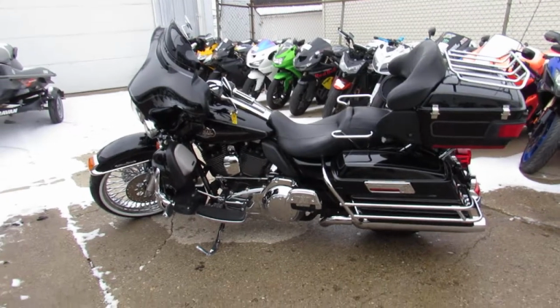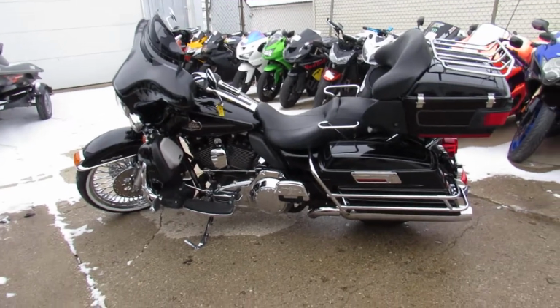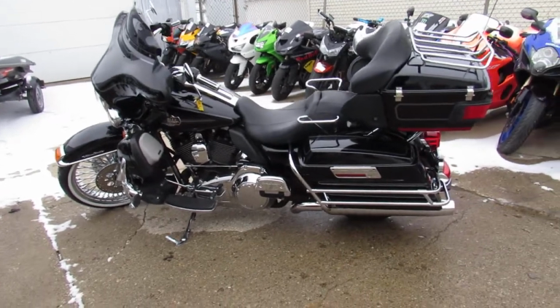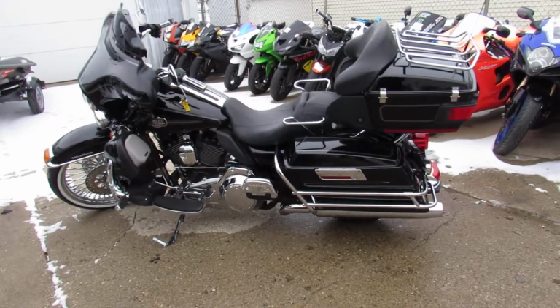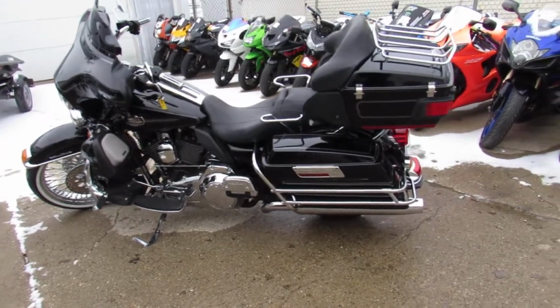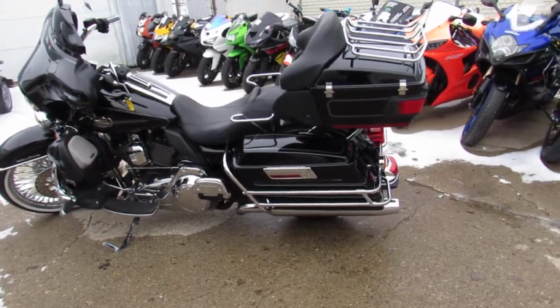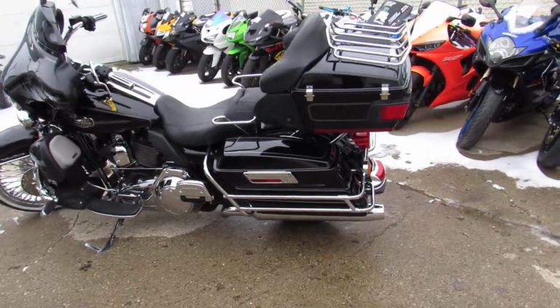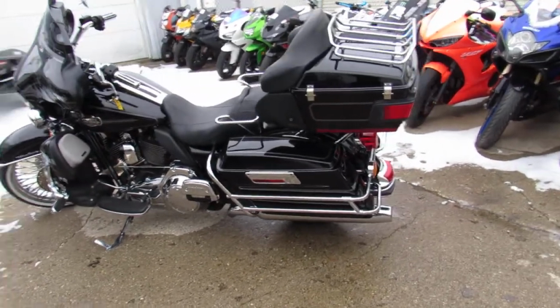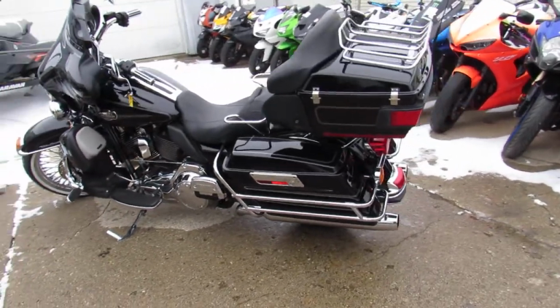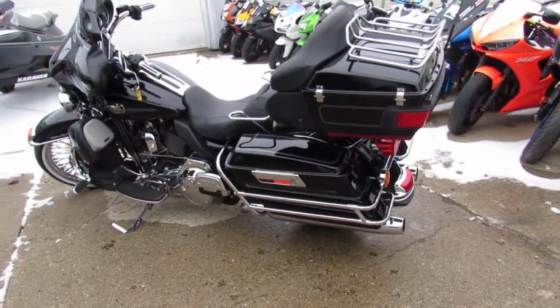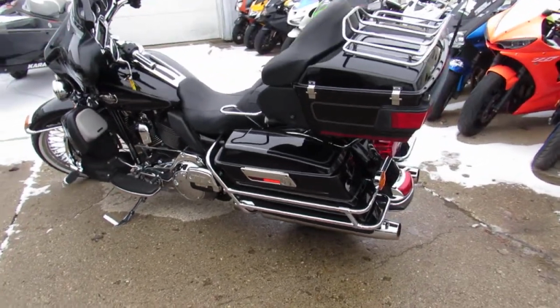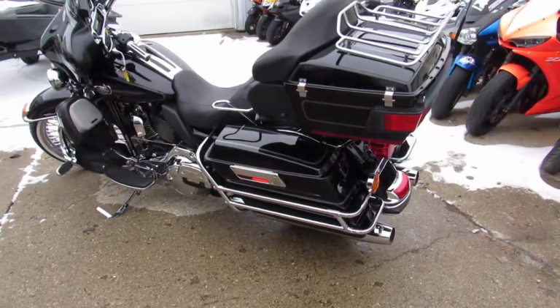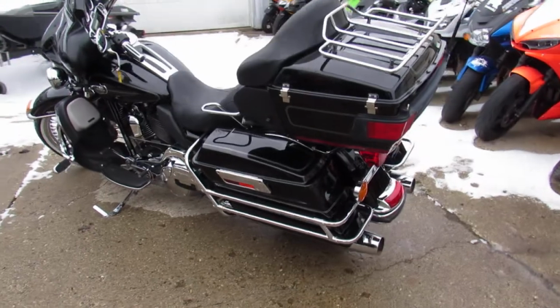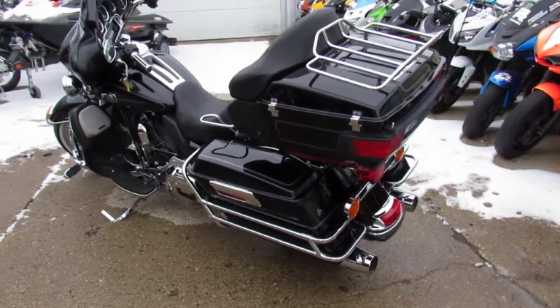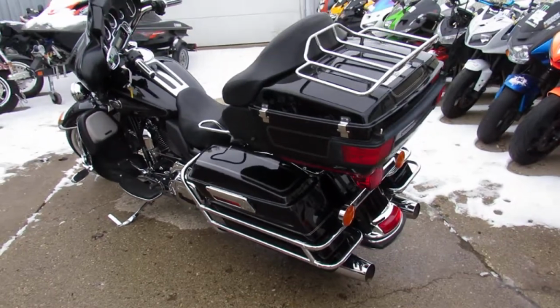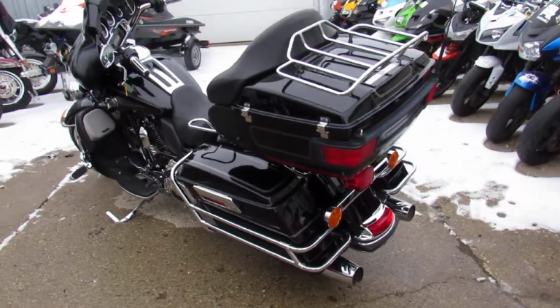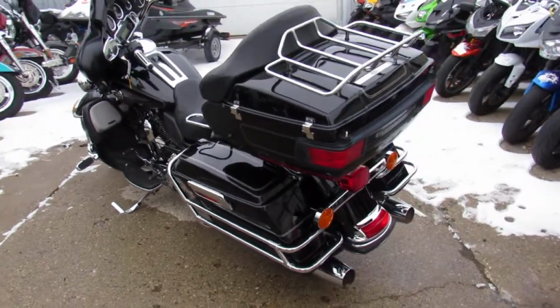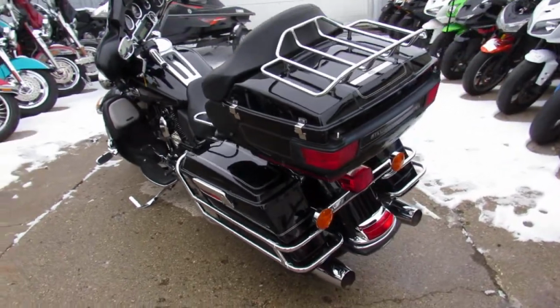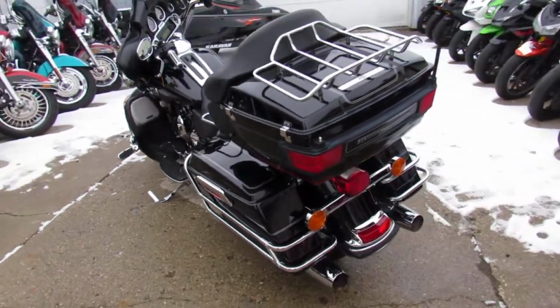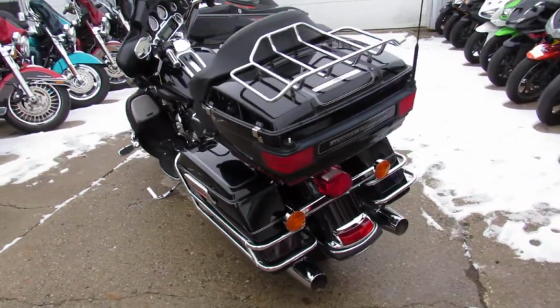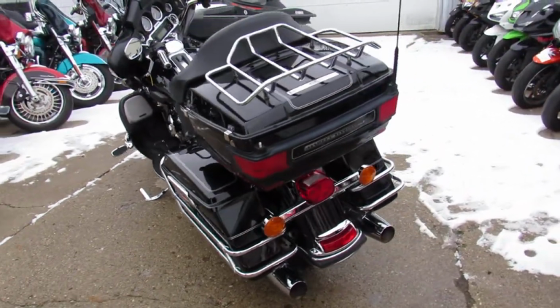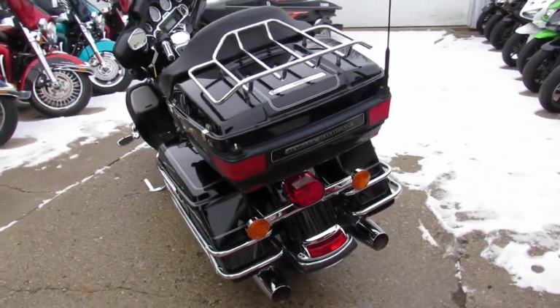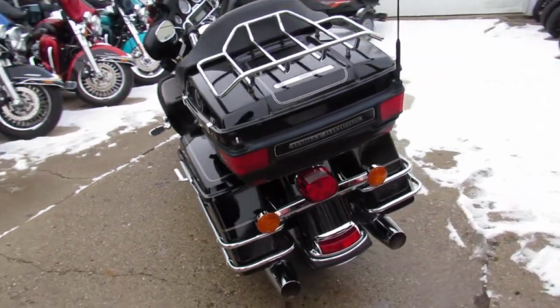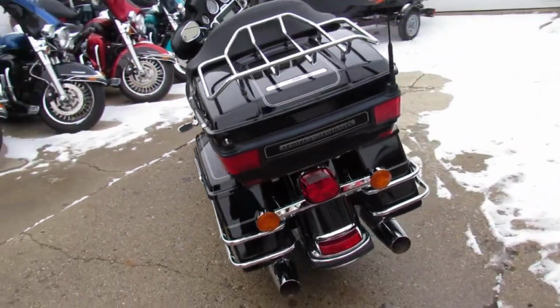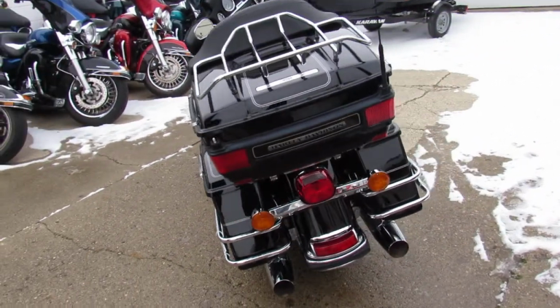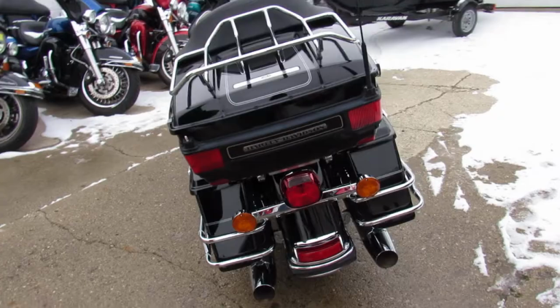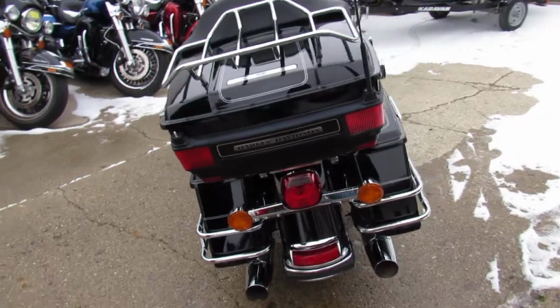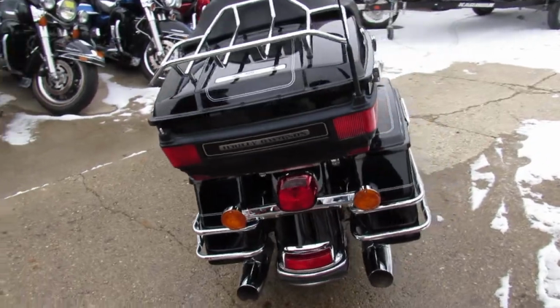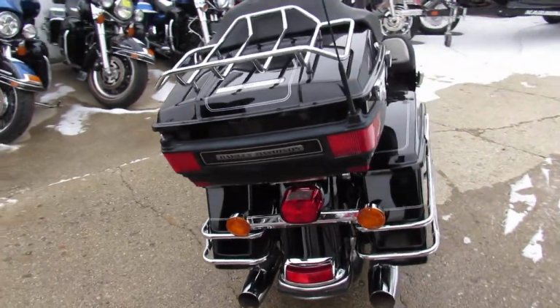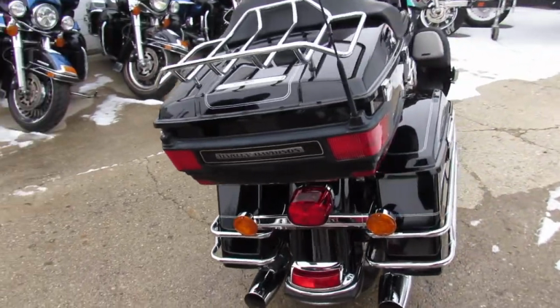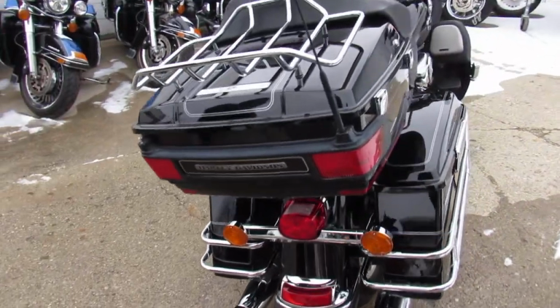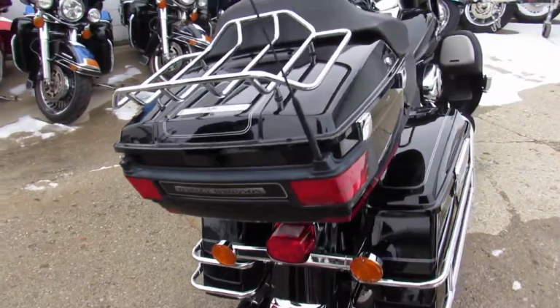Hey guys, Andrew and Aaron here at Approval Powersports doing some videos on the used Harley Davidsons. Over a hundred ultra classics to choose from here, over 400 Harleys total, all used.